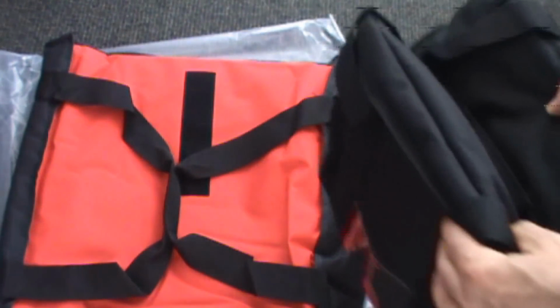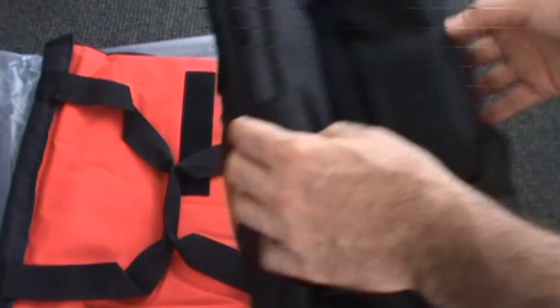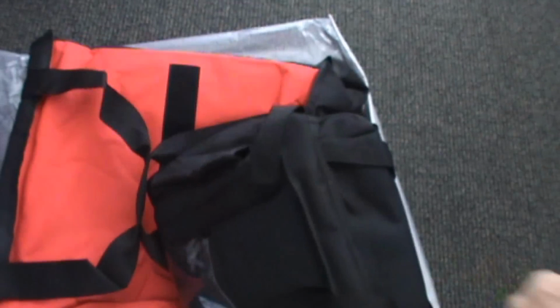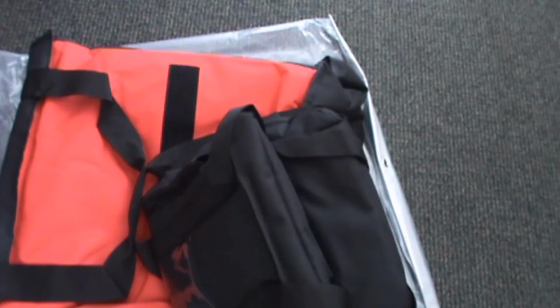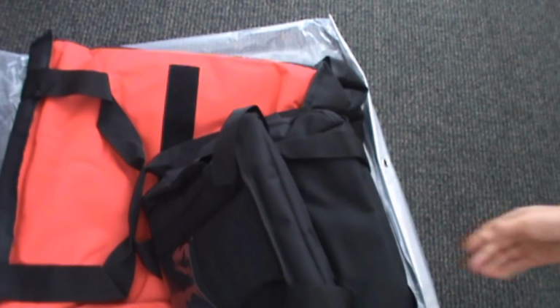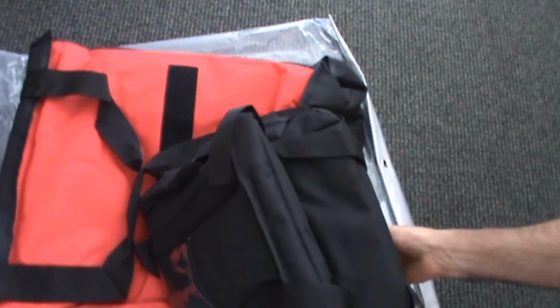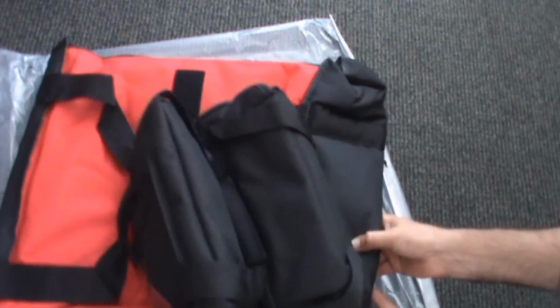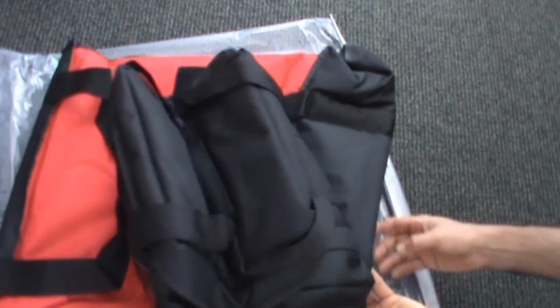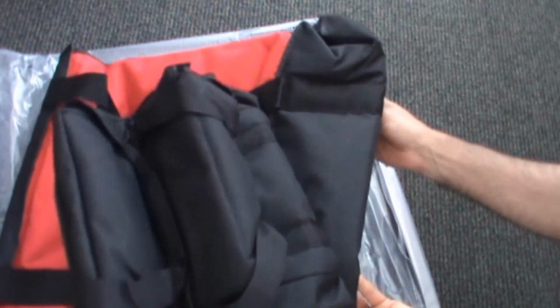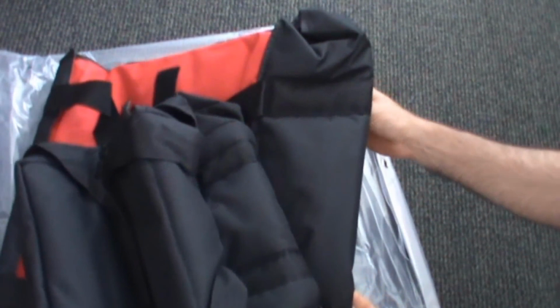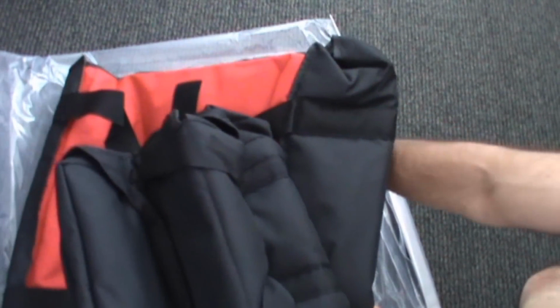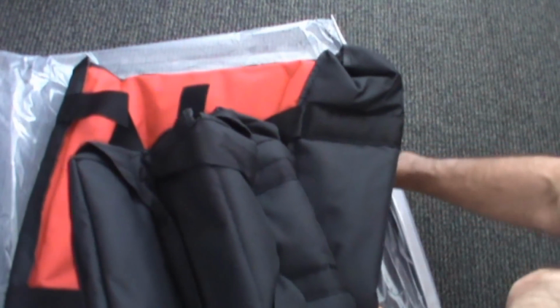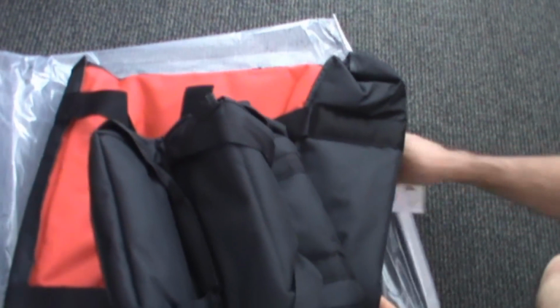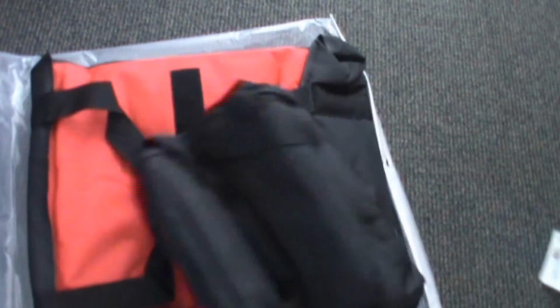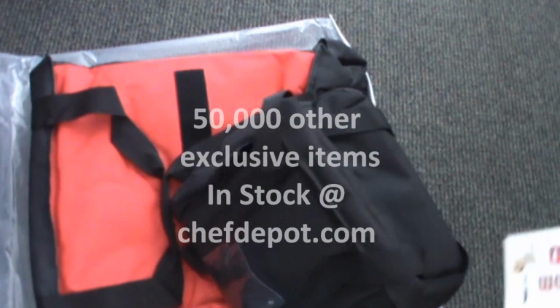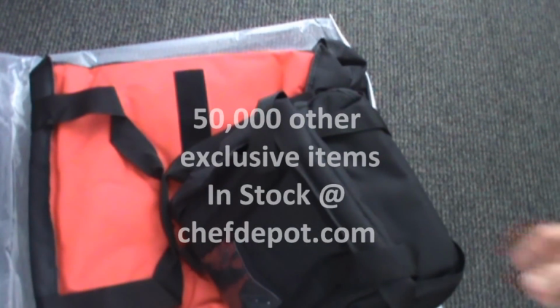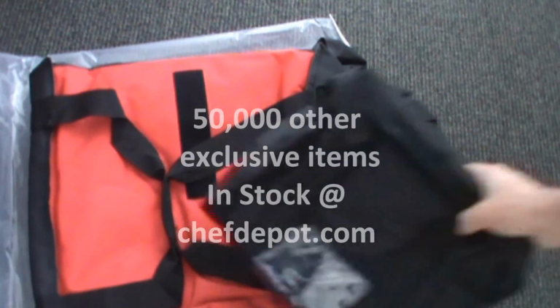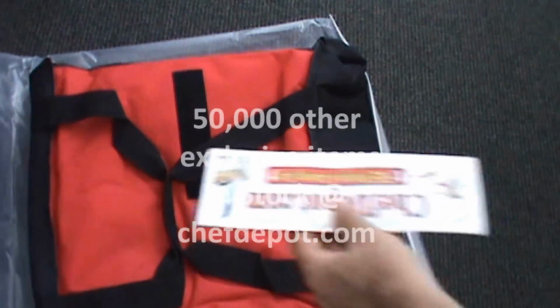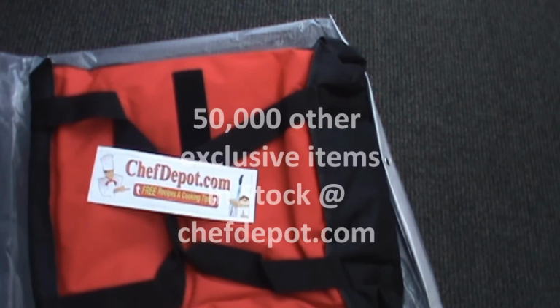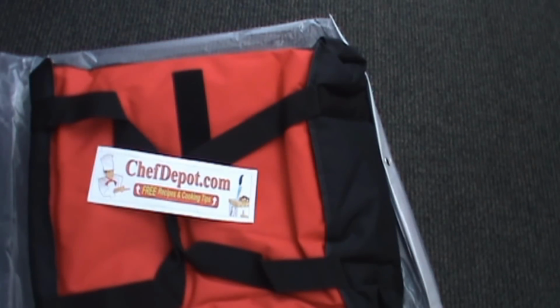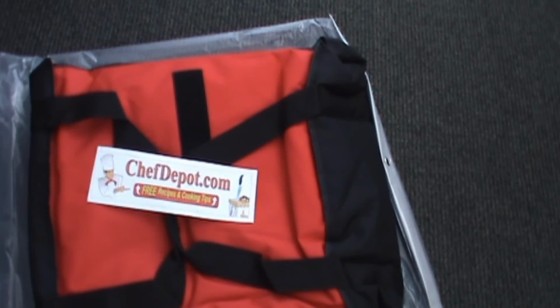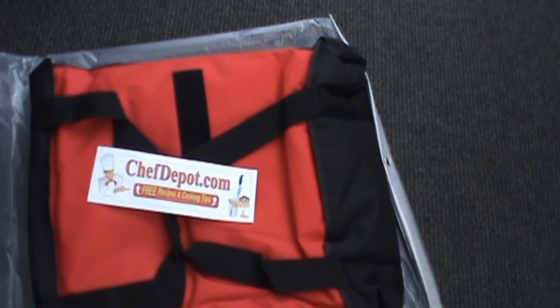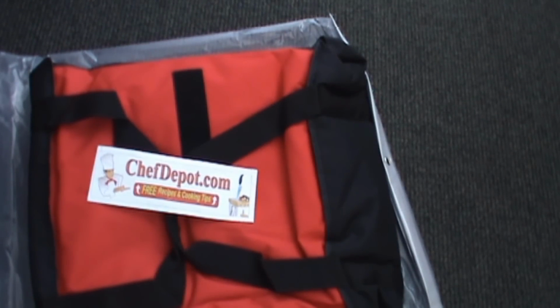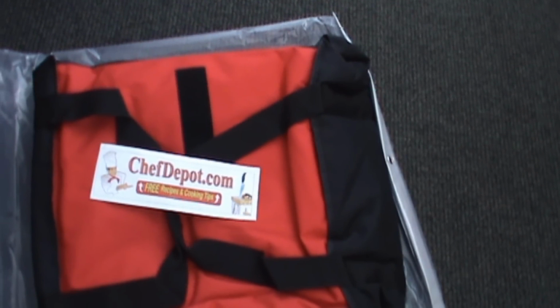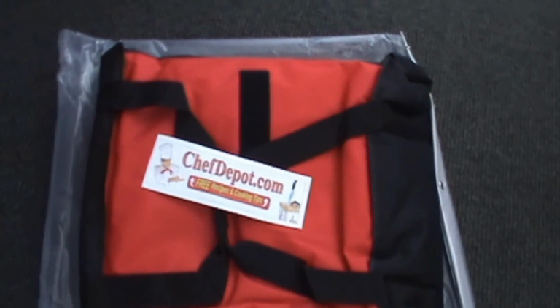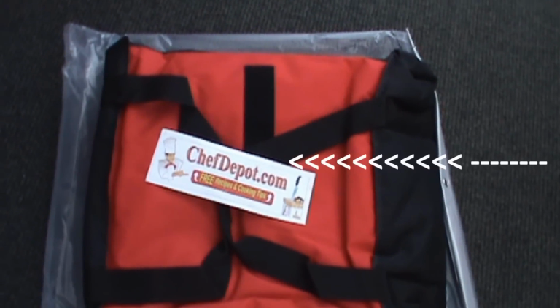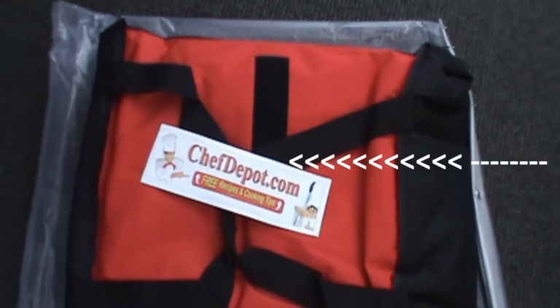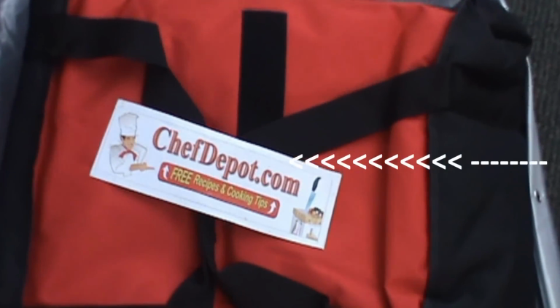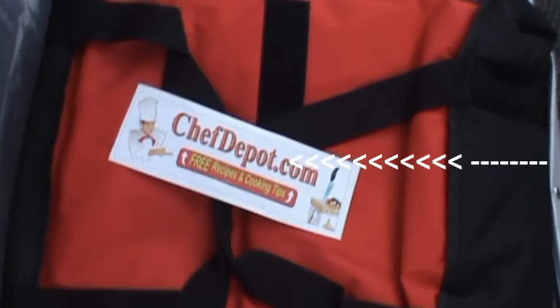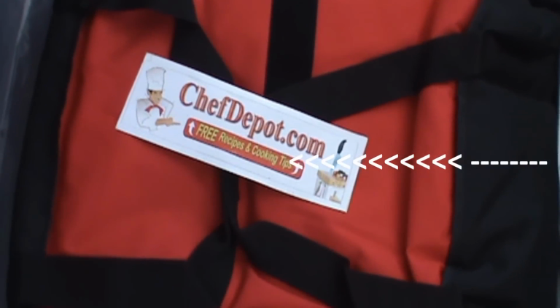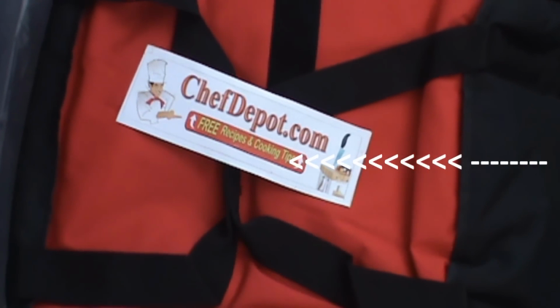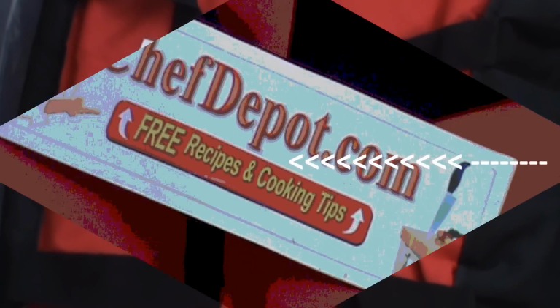Just wanted to show you those and let you know that they're available. Of course, just visit the sponsor depot.com and you can learn more about them. Thanks for watching, good day.